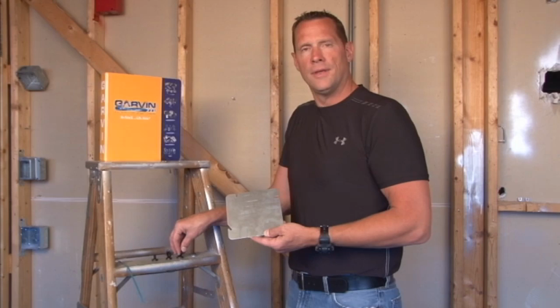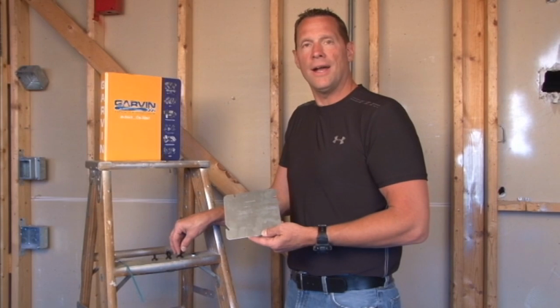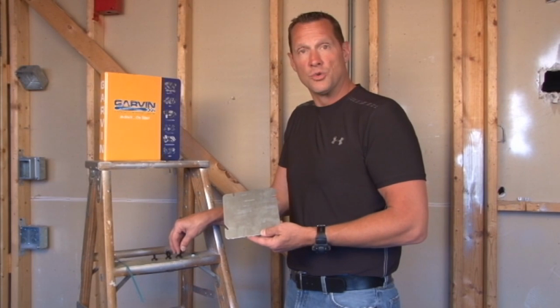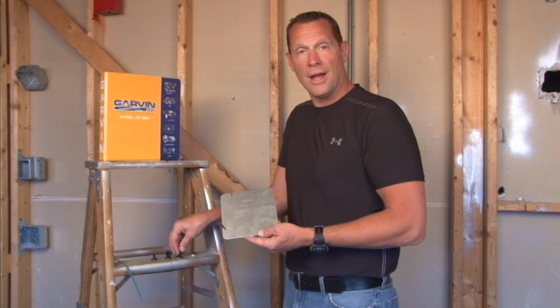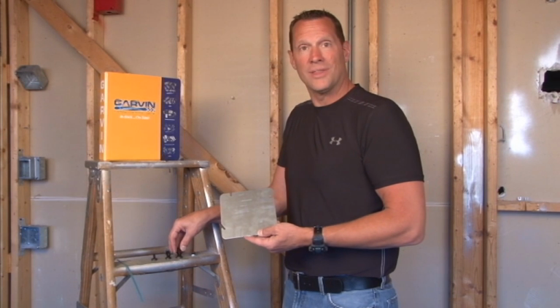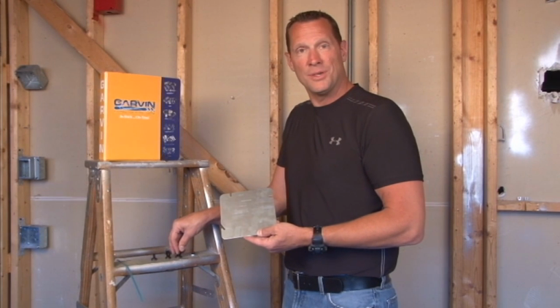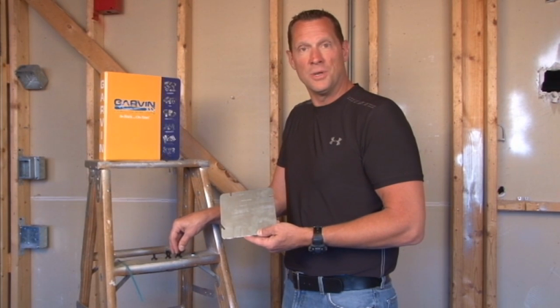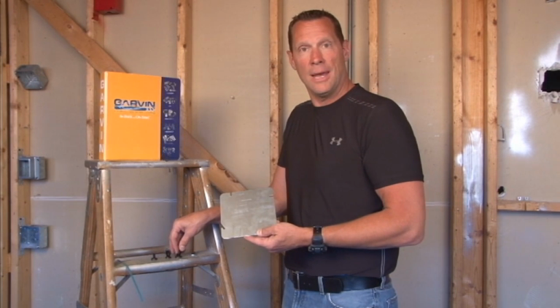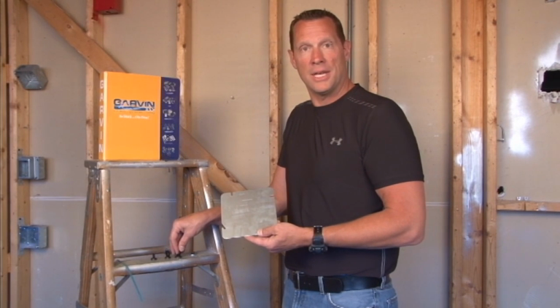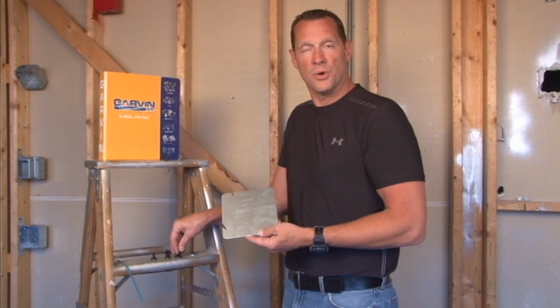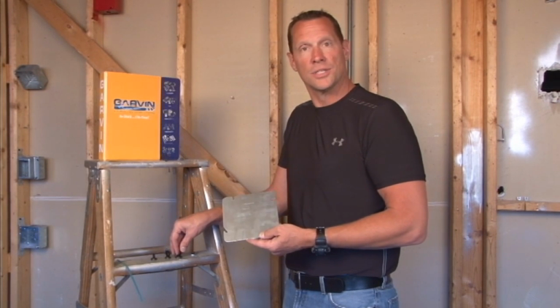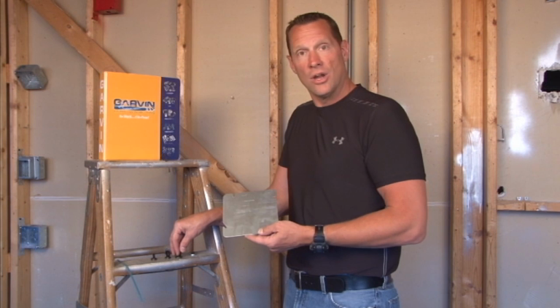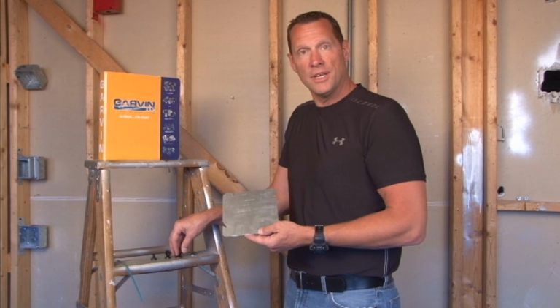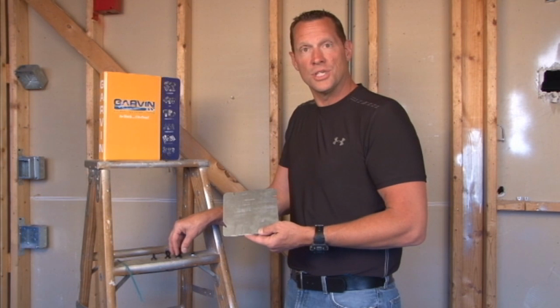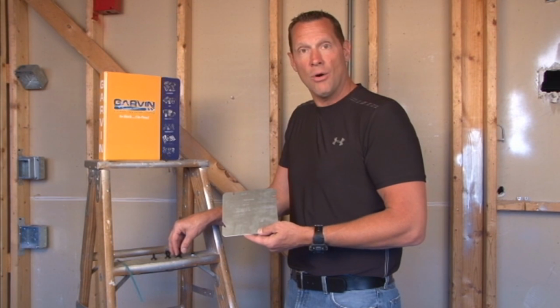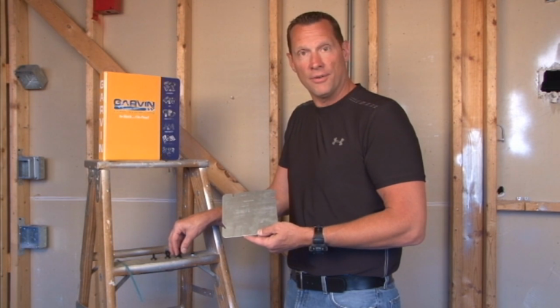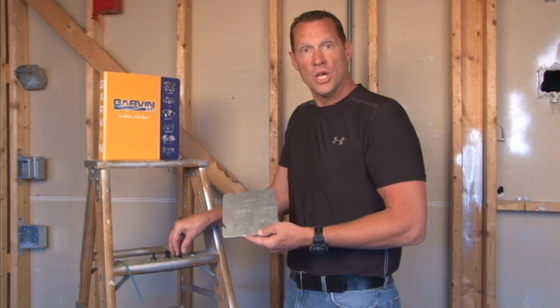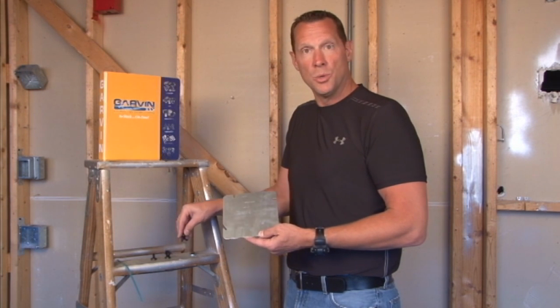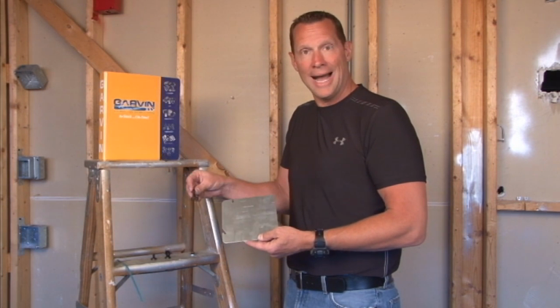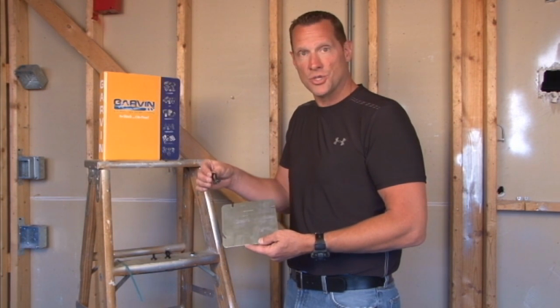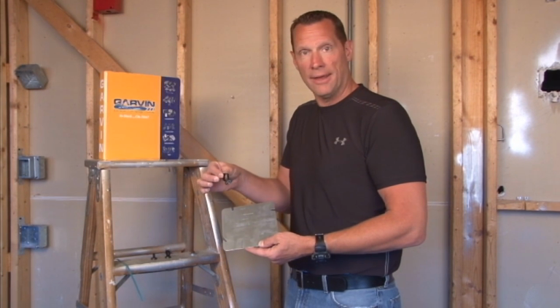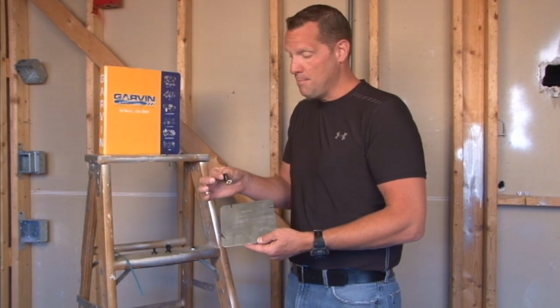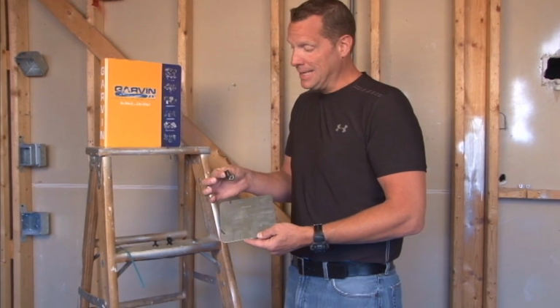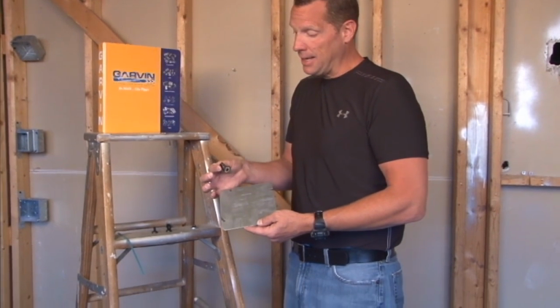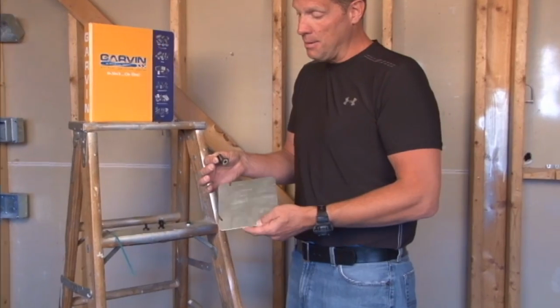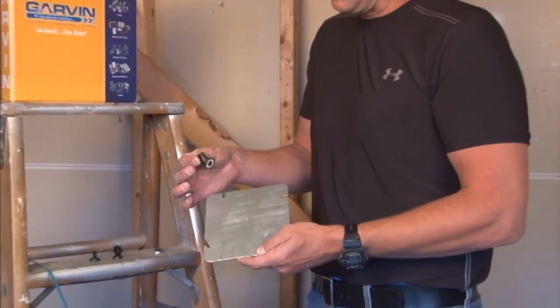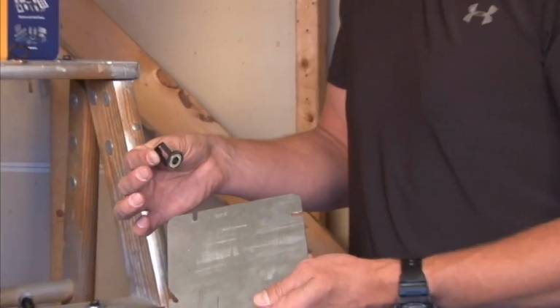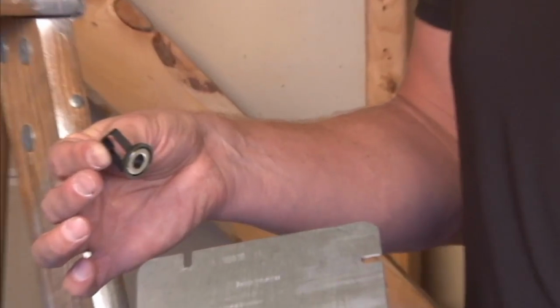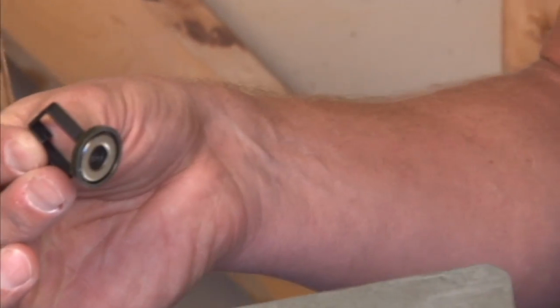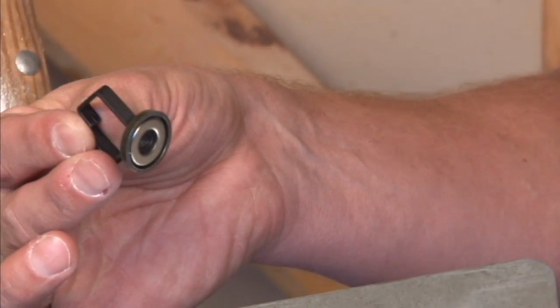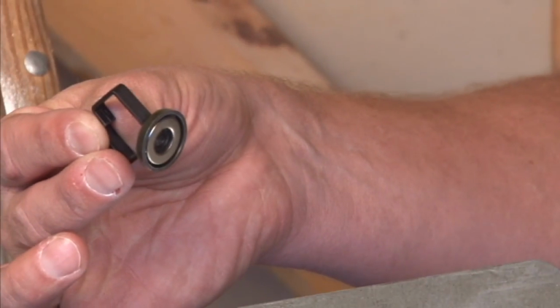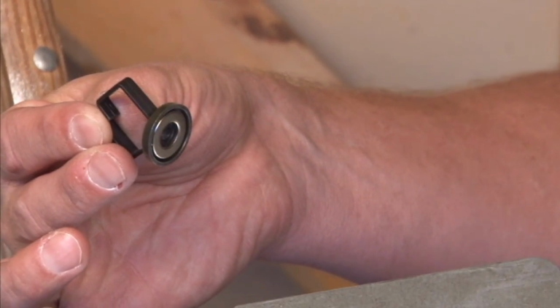If you're tired of screwing around with time-consuming cable management products, Garvin Industries now offers super high-strength magnetic cable clips. Here's how they work.